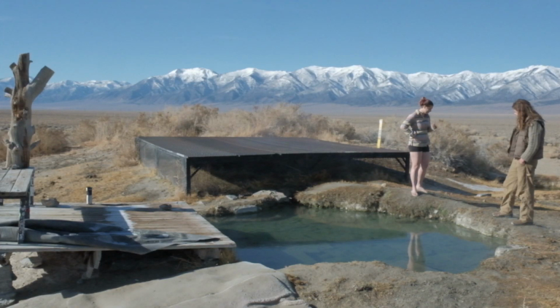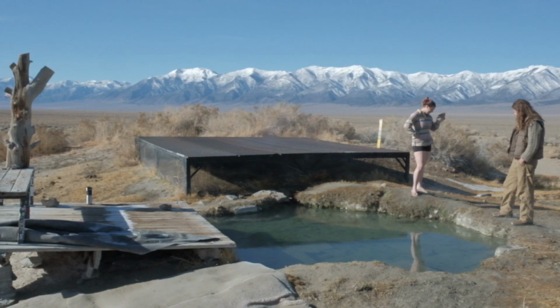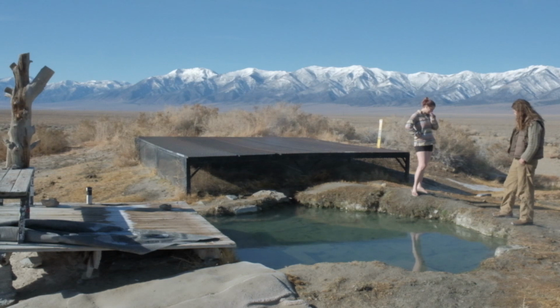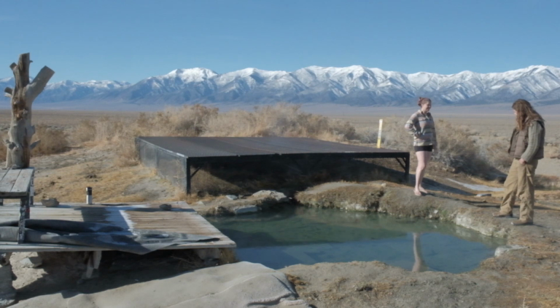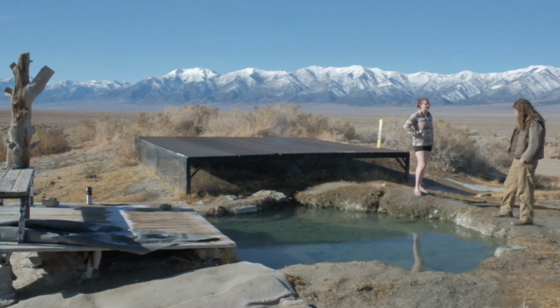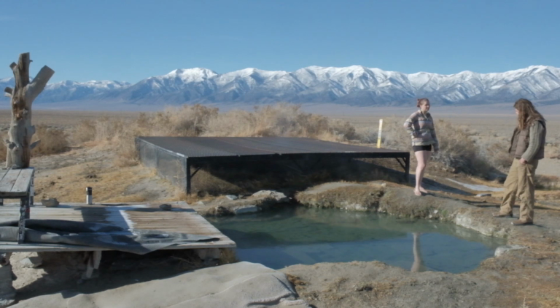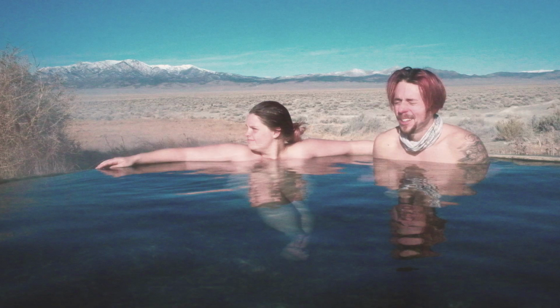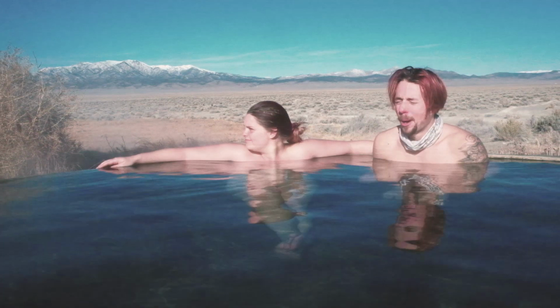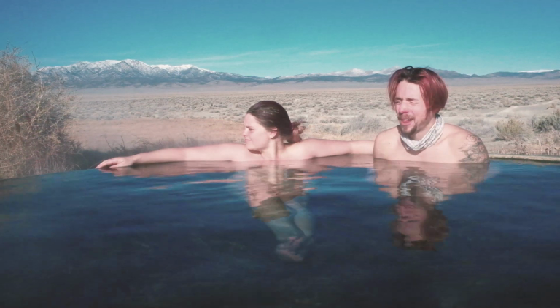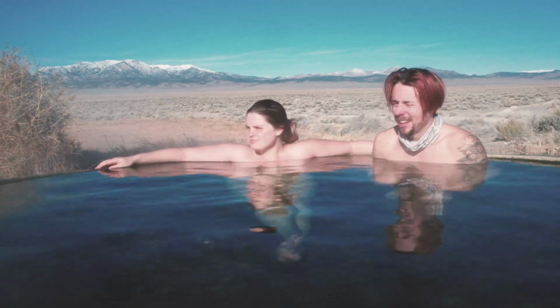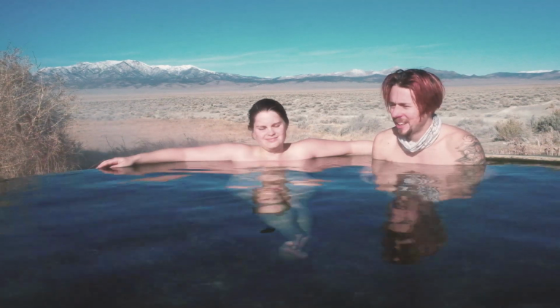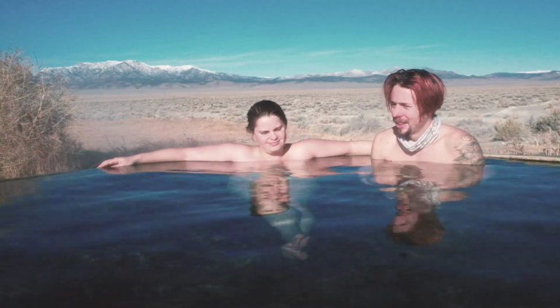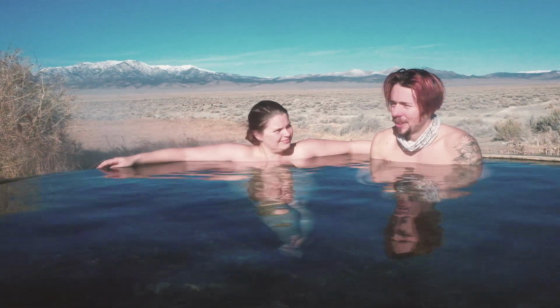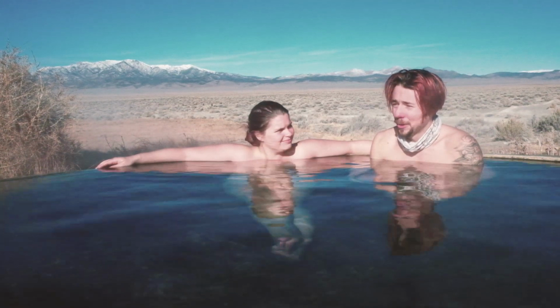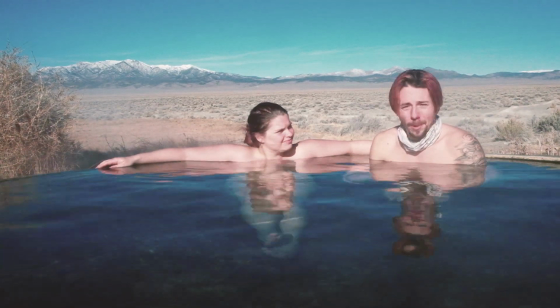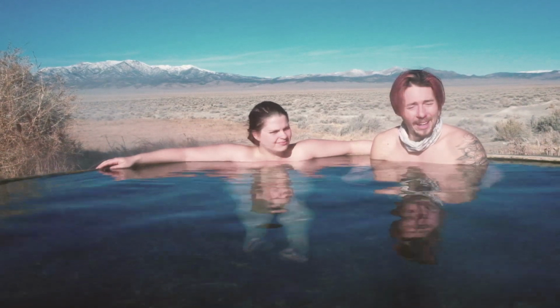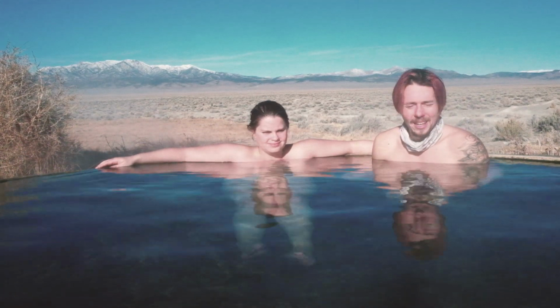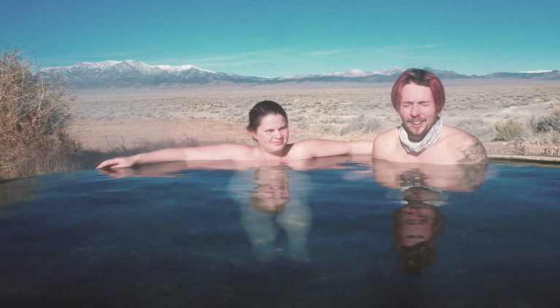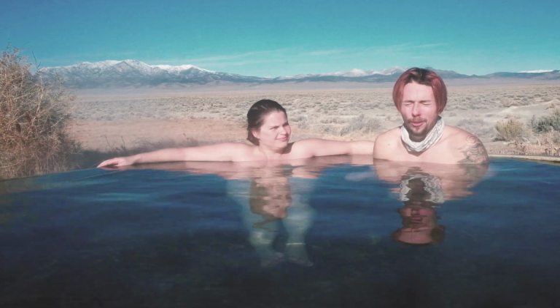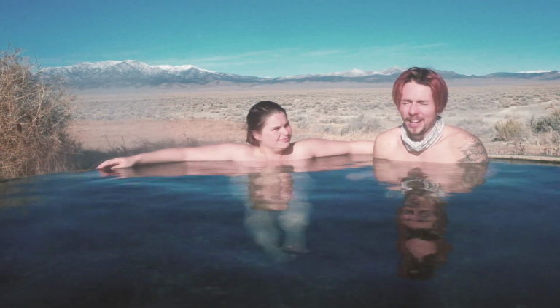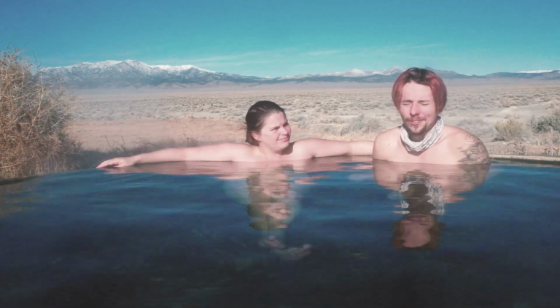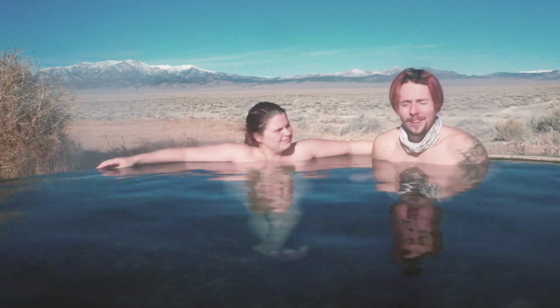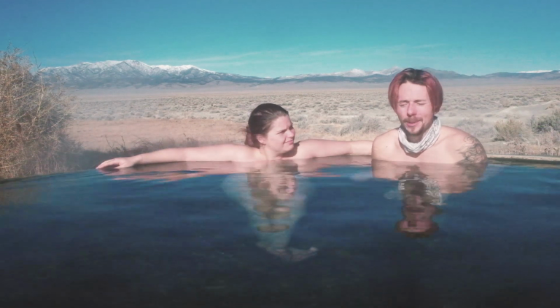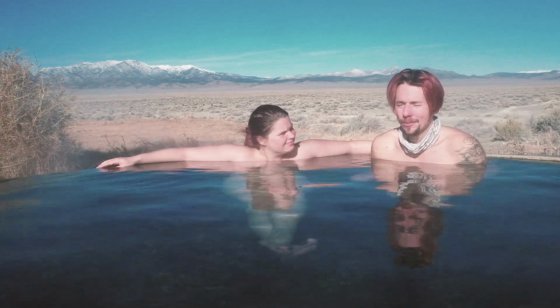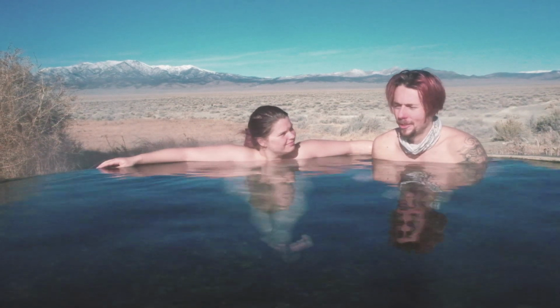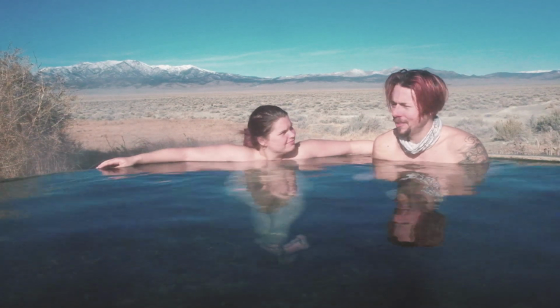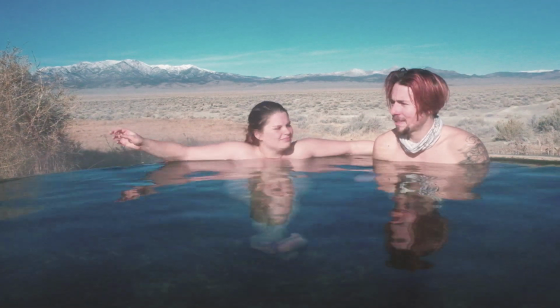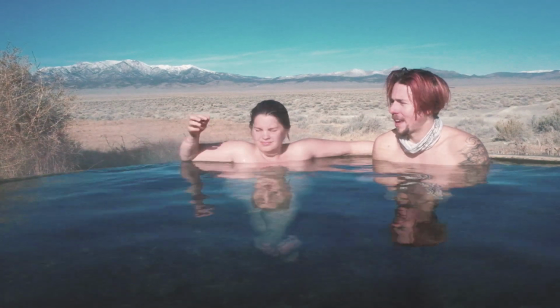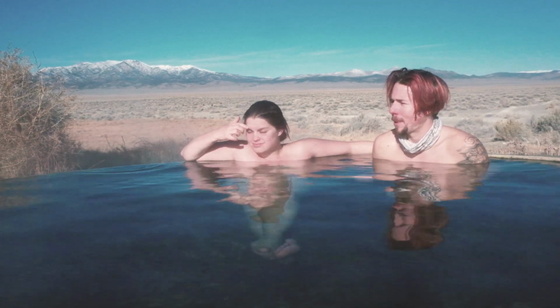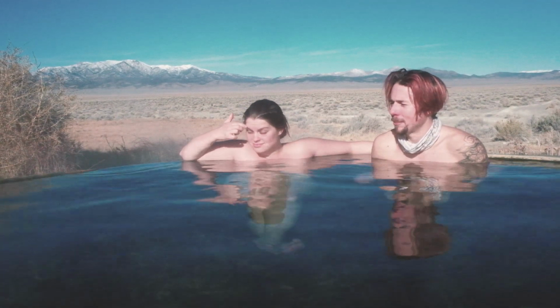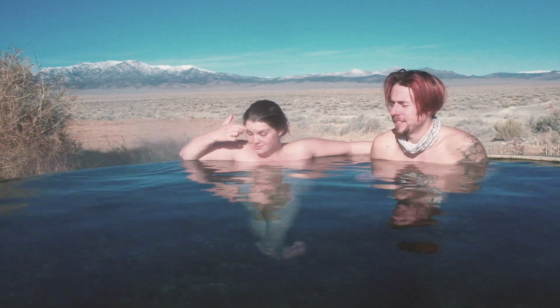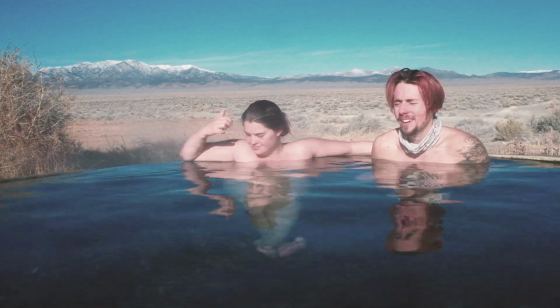There are also multiple tubs. We're on BLM land, so parking here overnight is free. We've been here for two days and haven't had to spend any money to stay here, which is really wonderful.